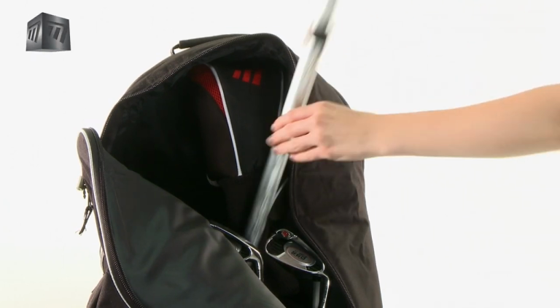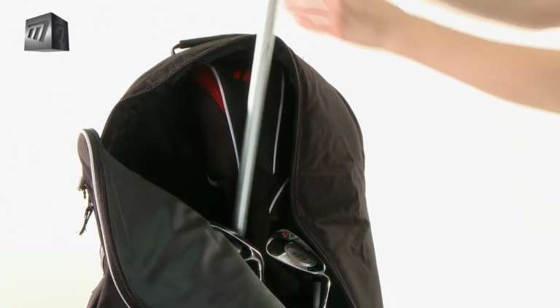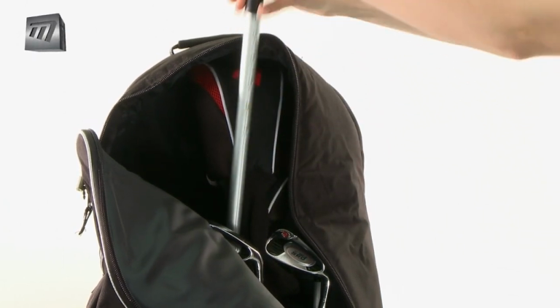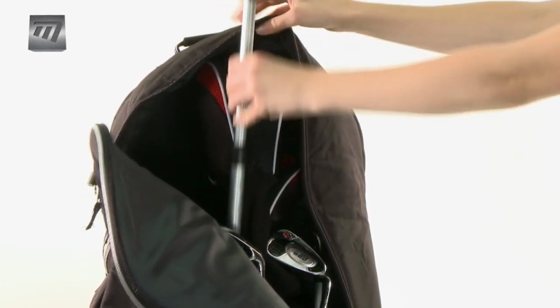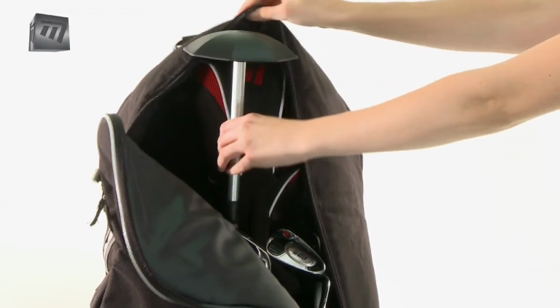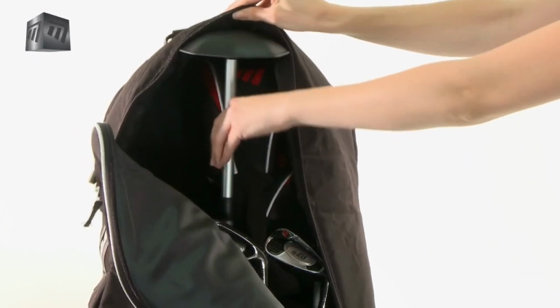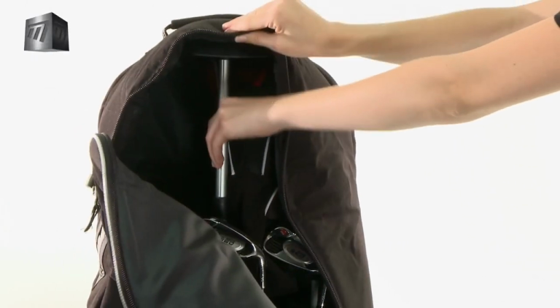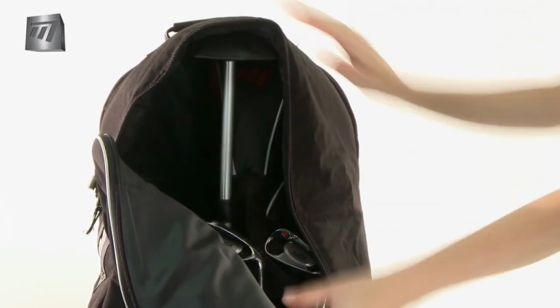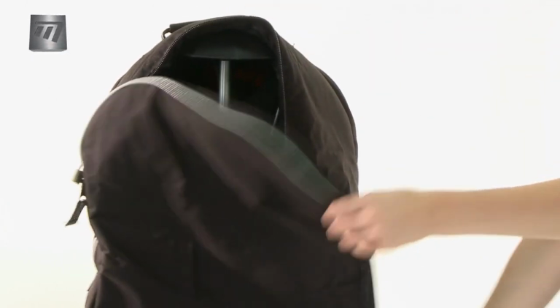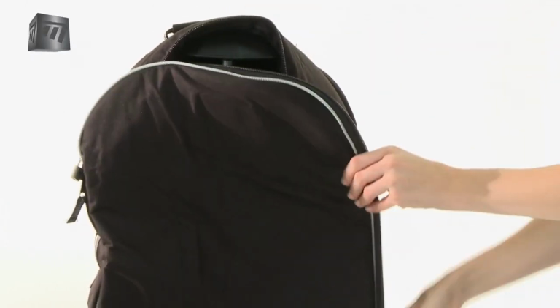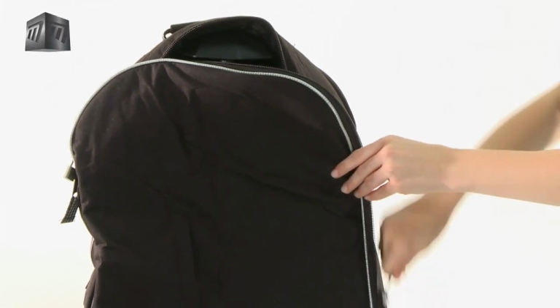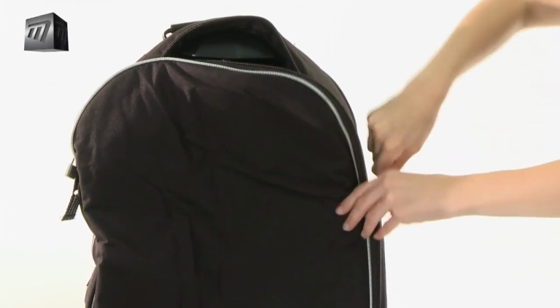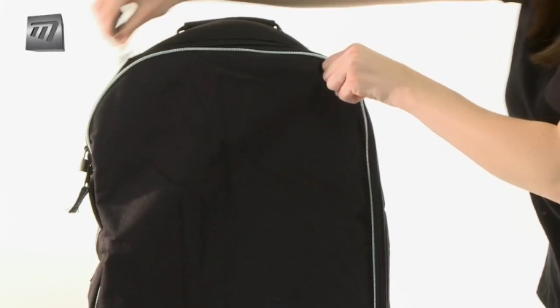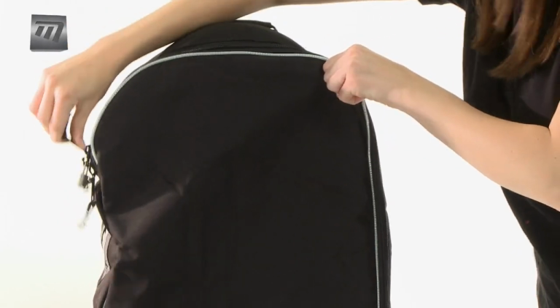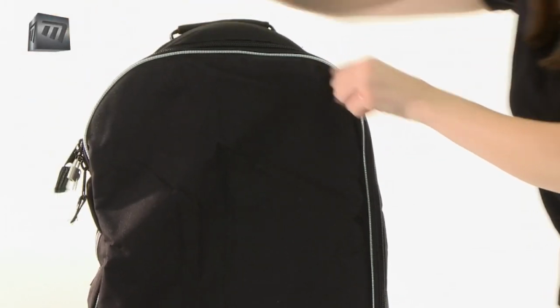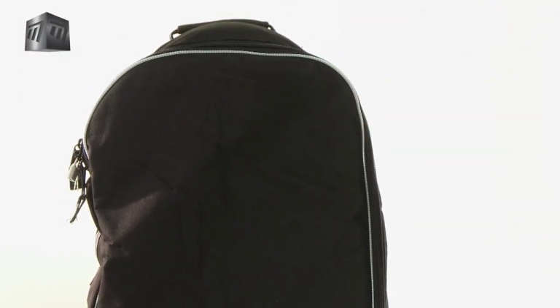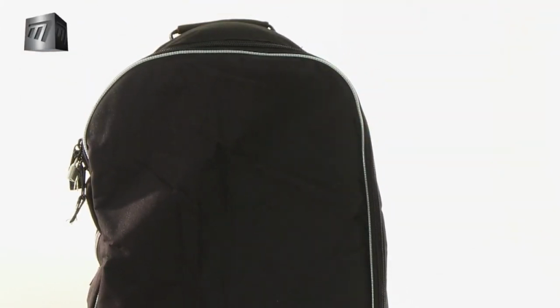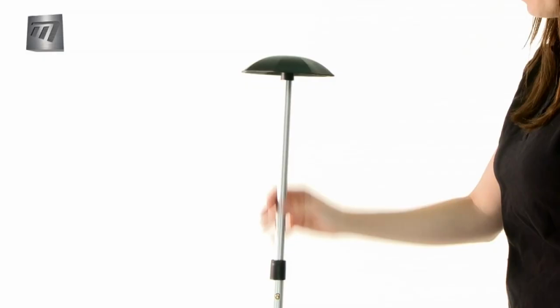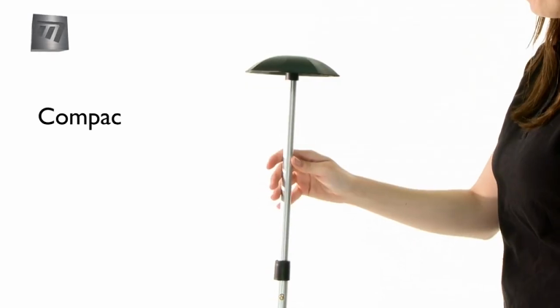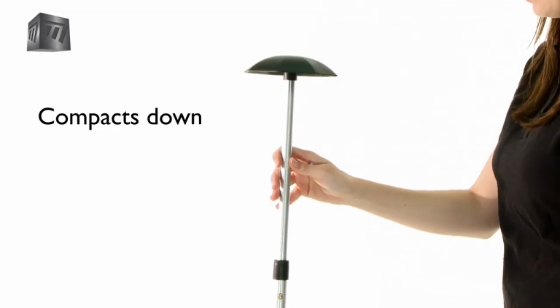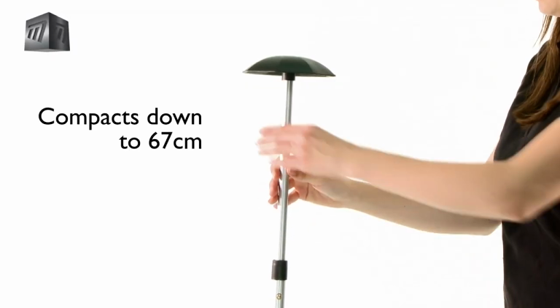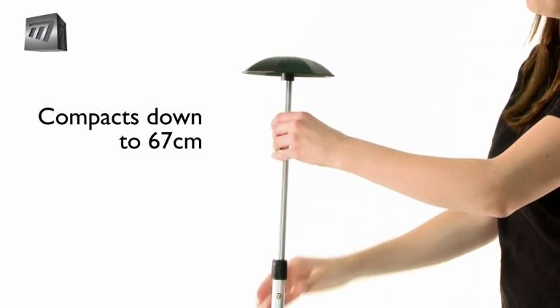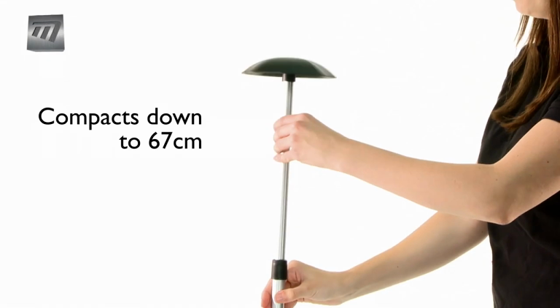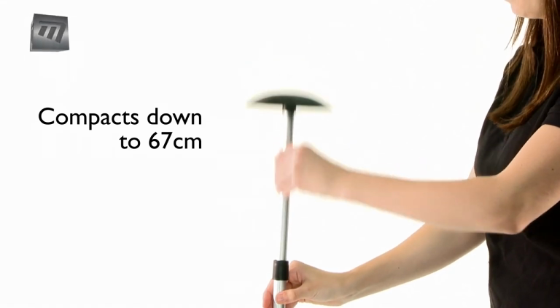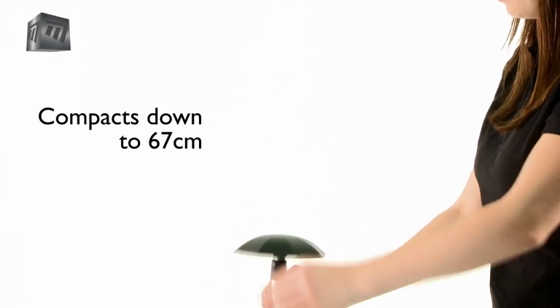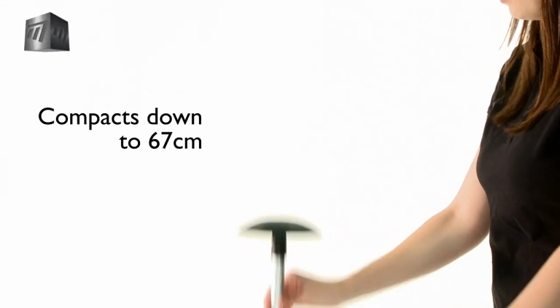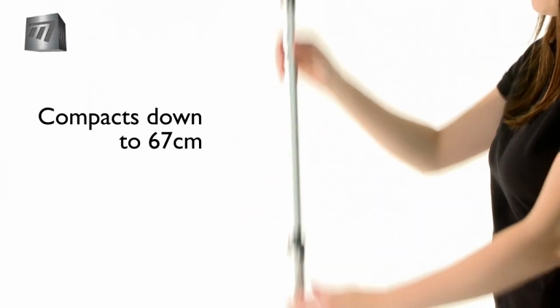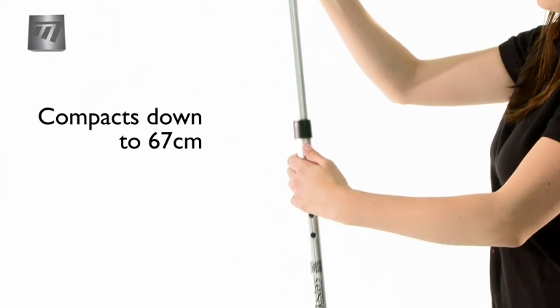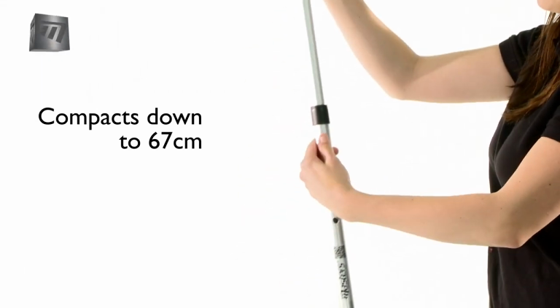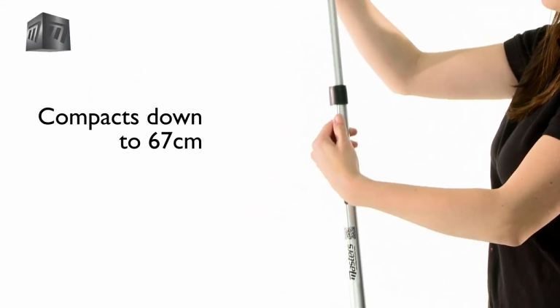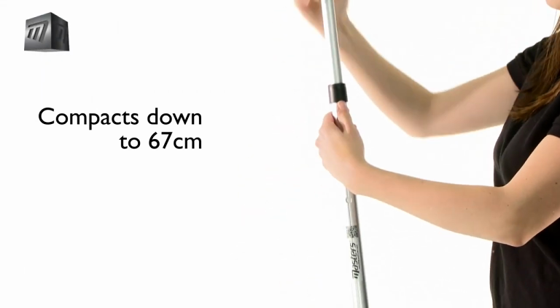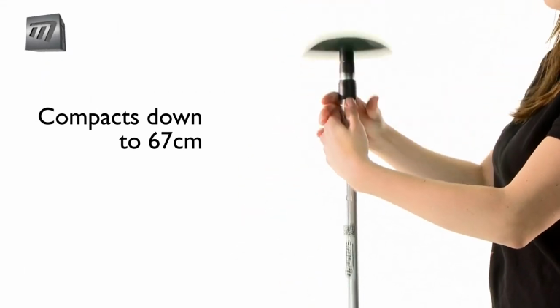The Strongarm sits in your bag like a club. Its tough, protected umbrella stops impacts being transferred to your club heads. Measuring 67cm compacted, it's easy to store.